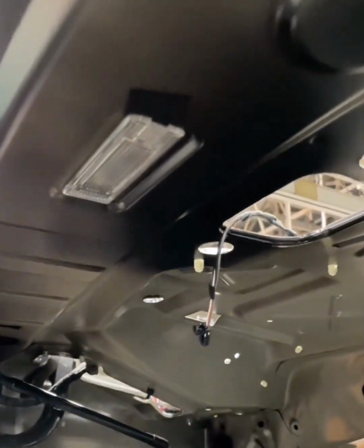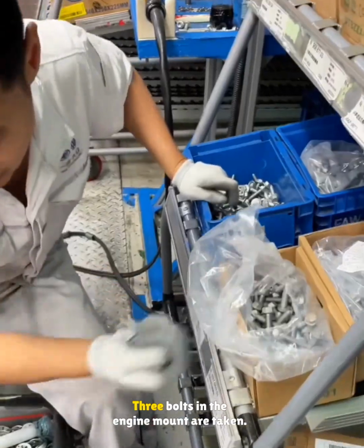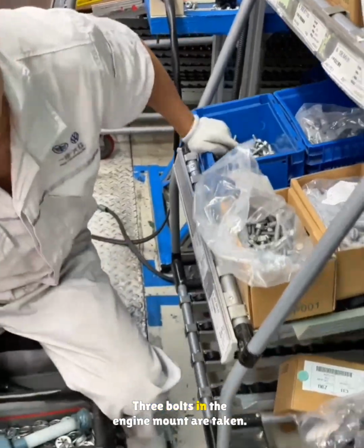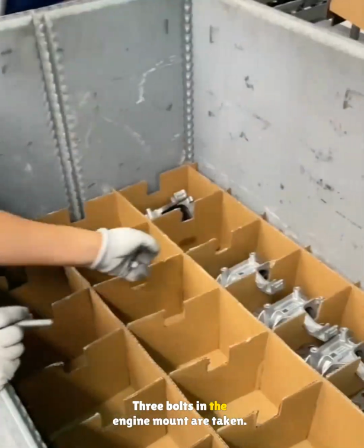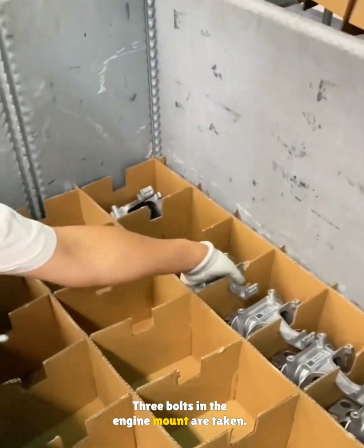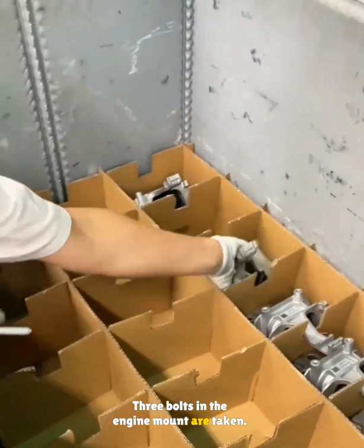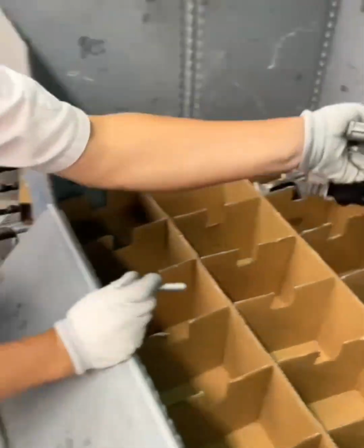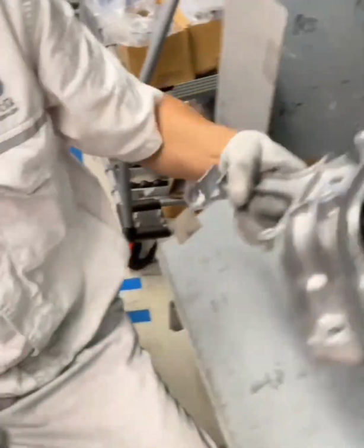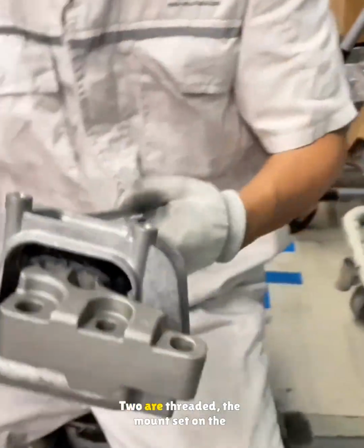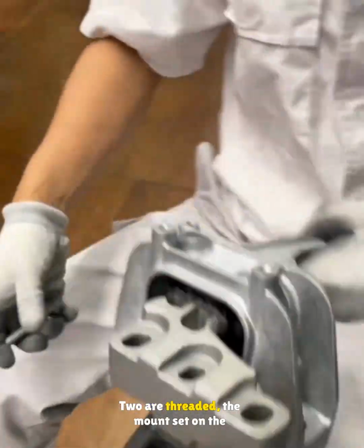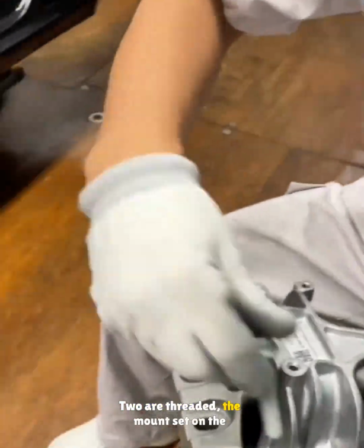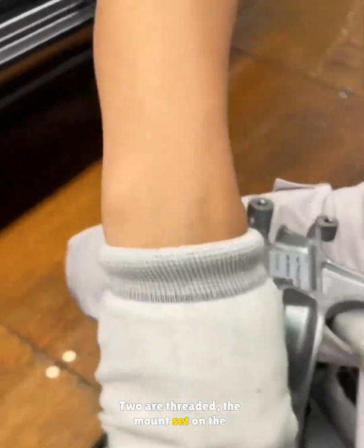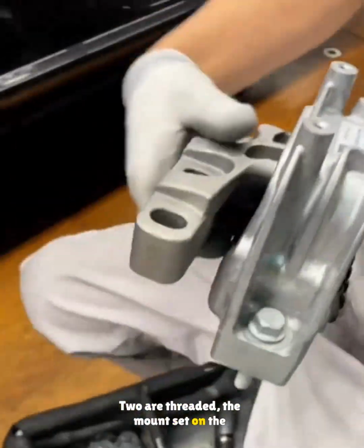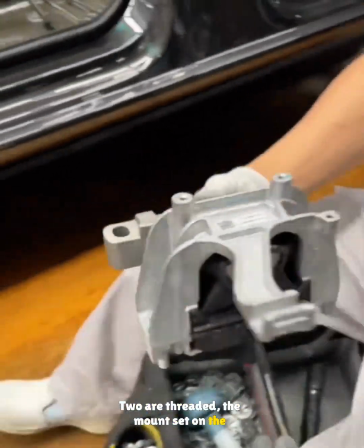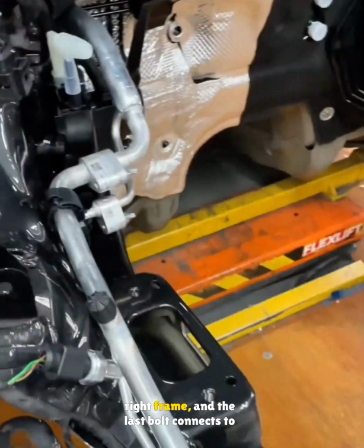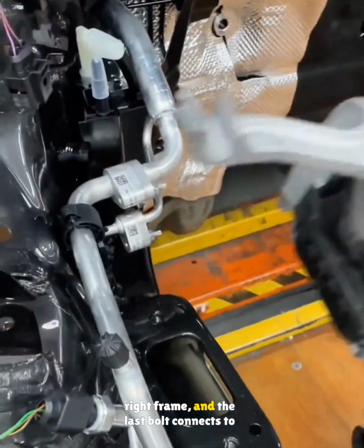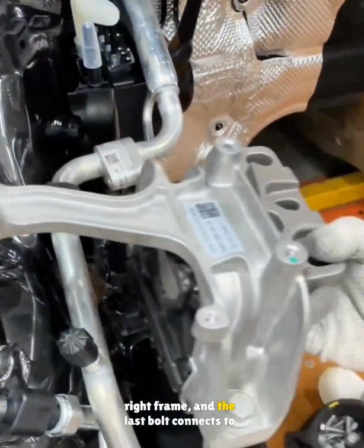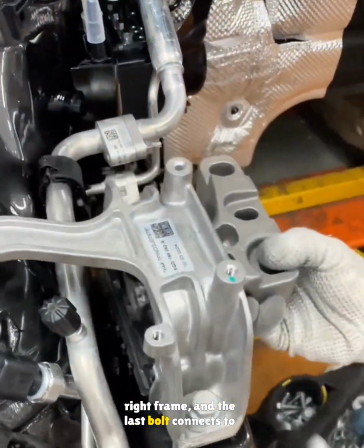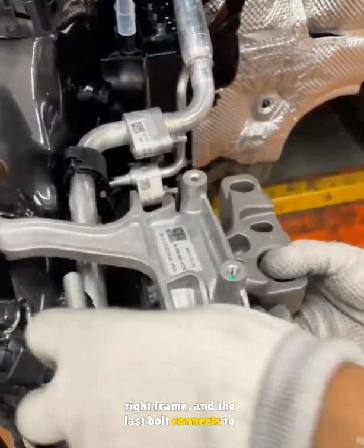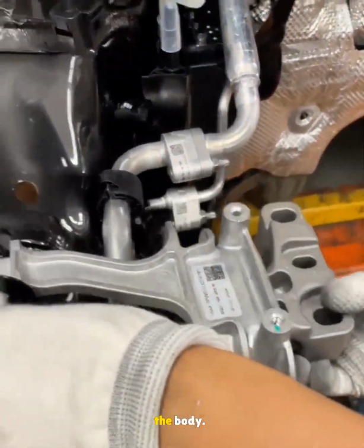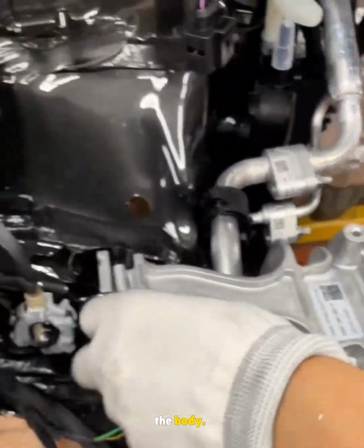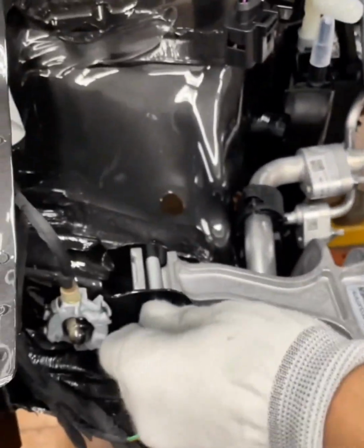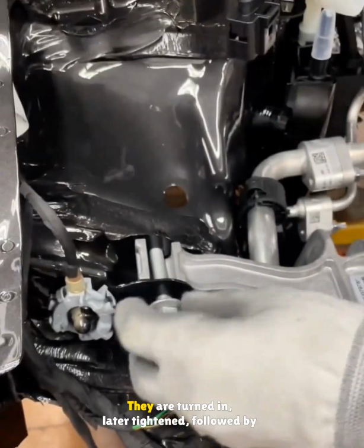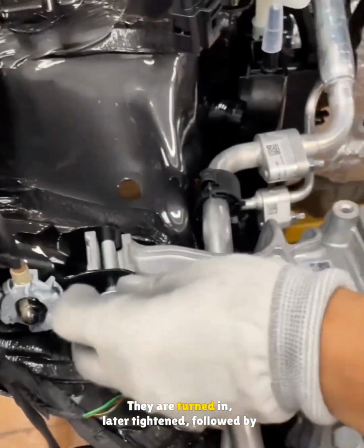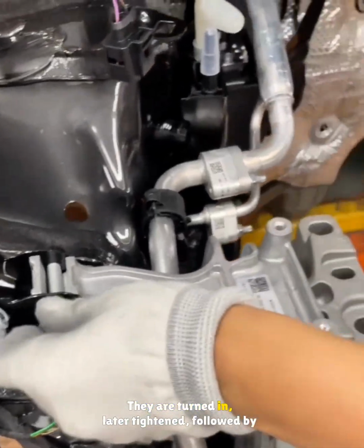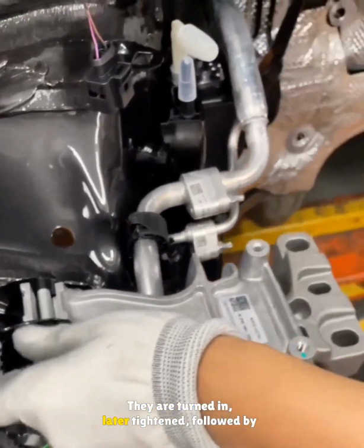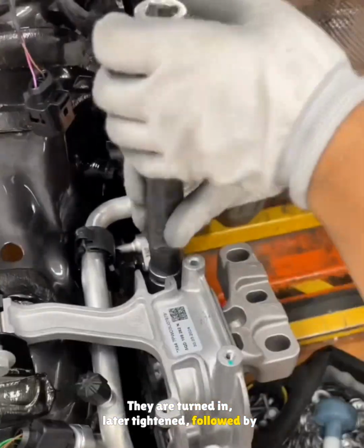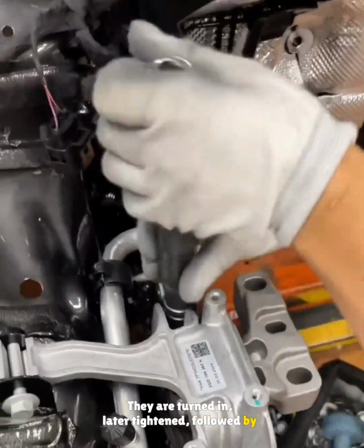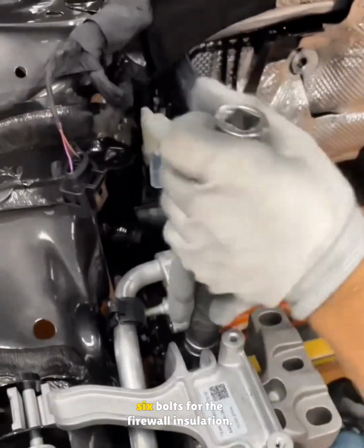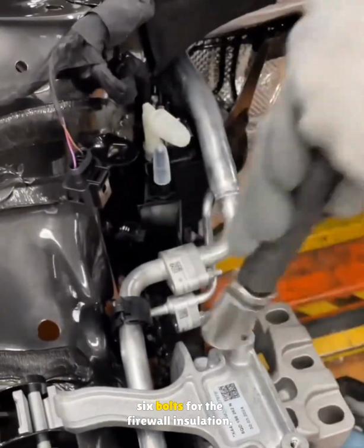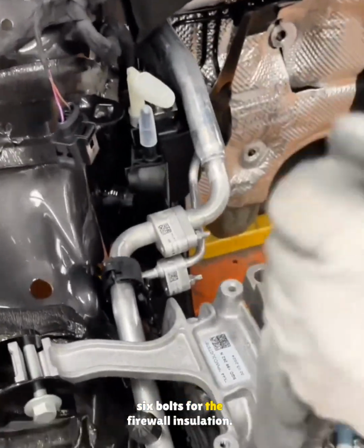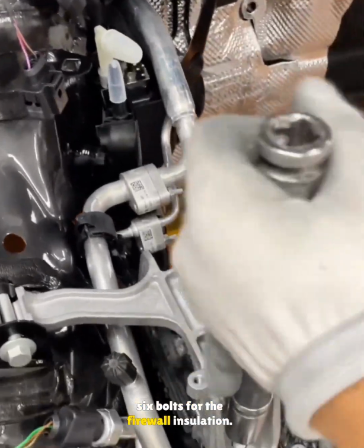Three bolts and the engine mount are taken. Two are threaded, the mount set on the right frame, and the last bolt connects to the body. They are turned in and later tightened, followed by six bolts for the firewall insulation.